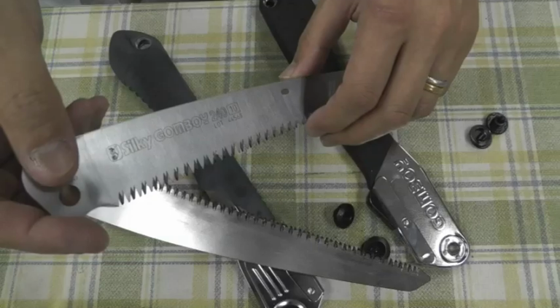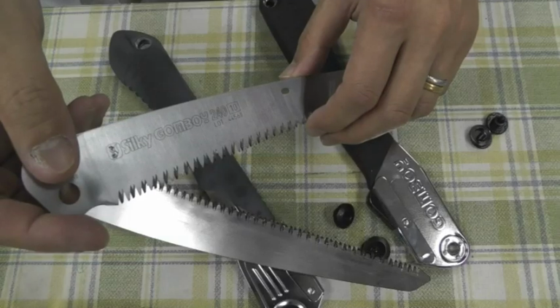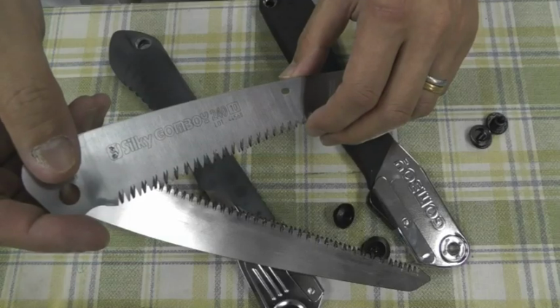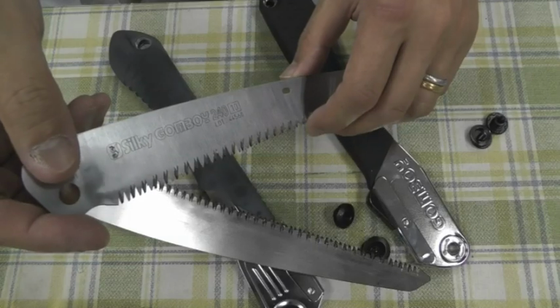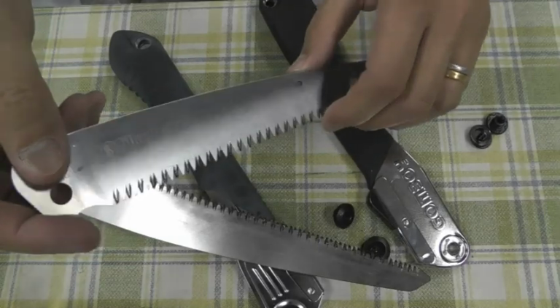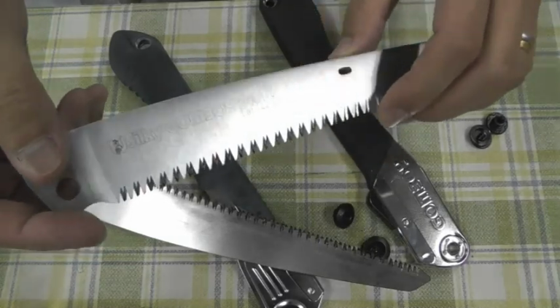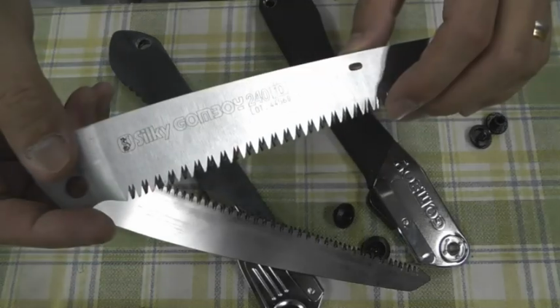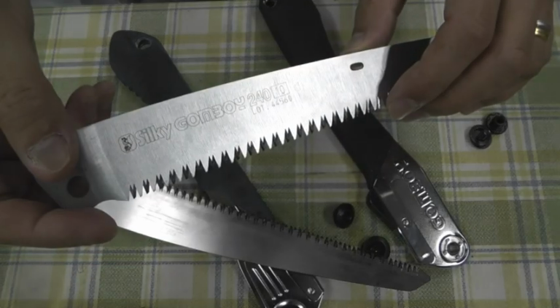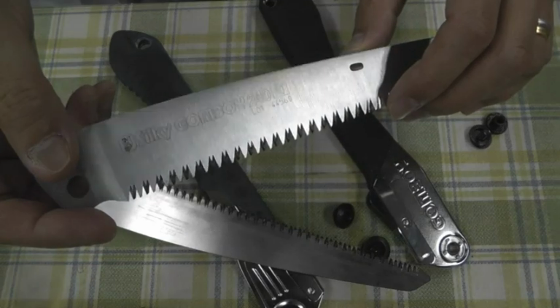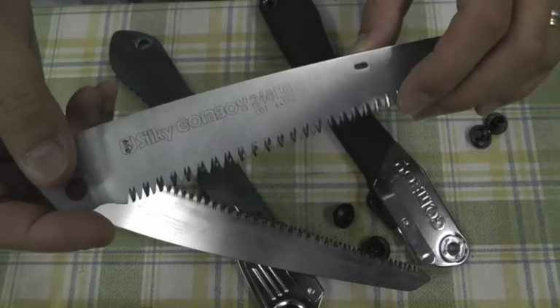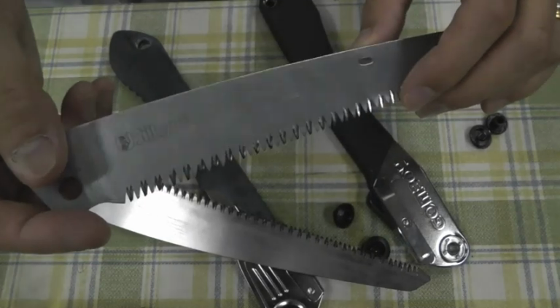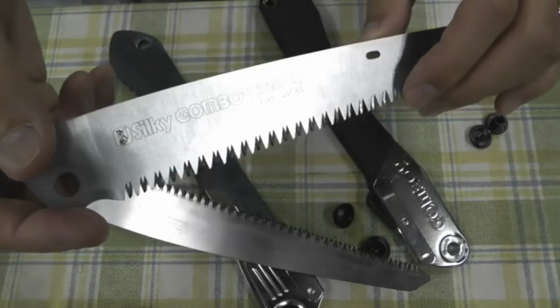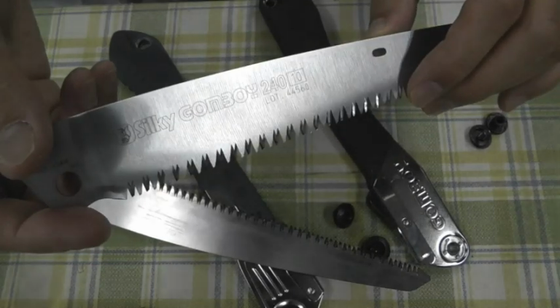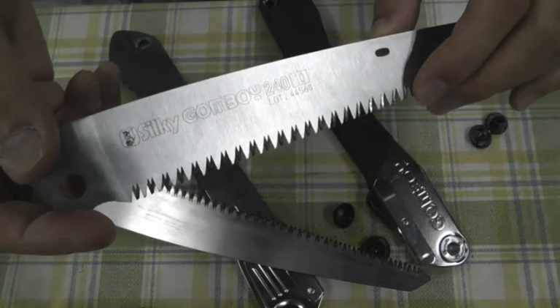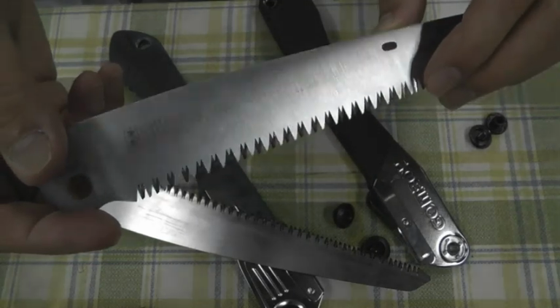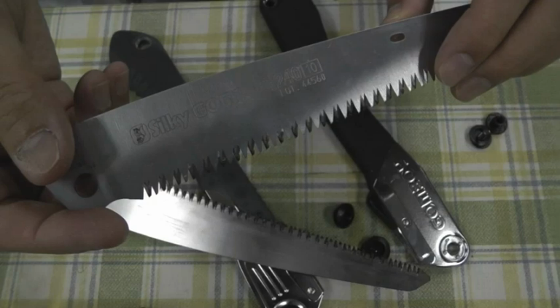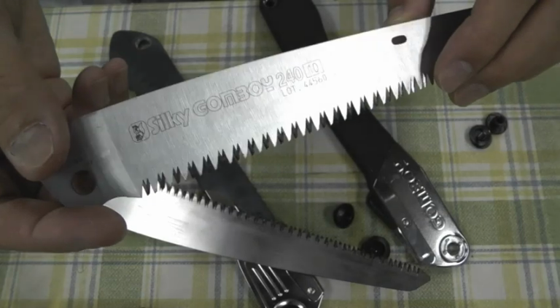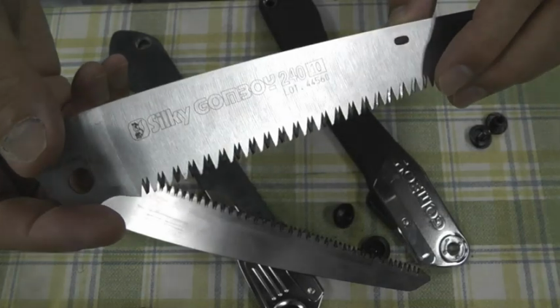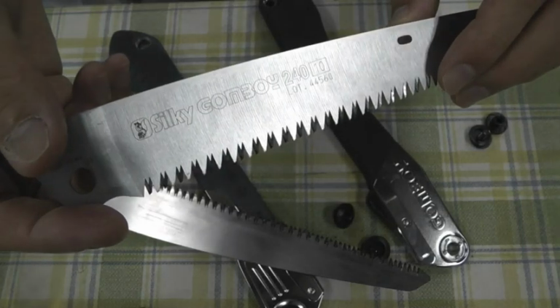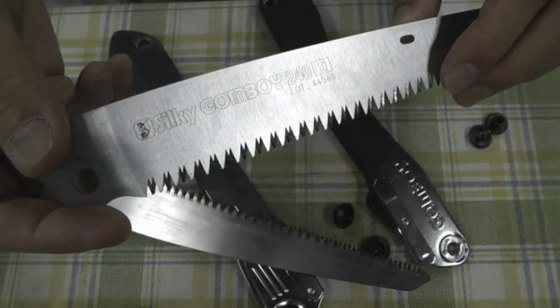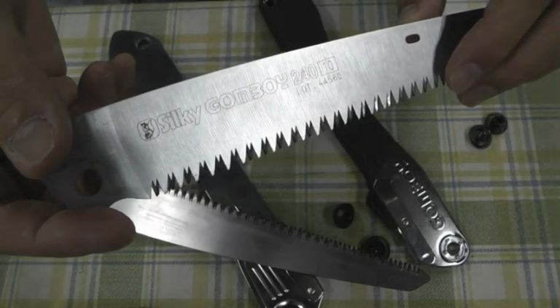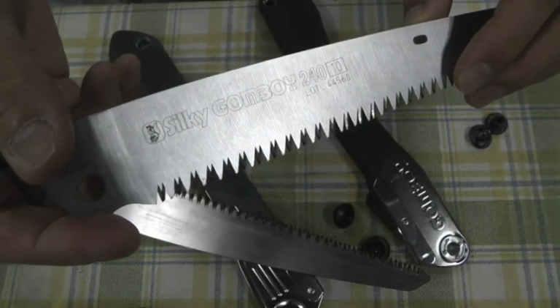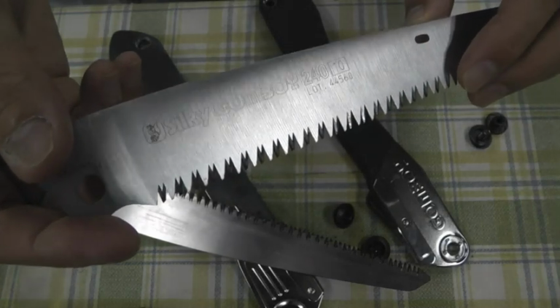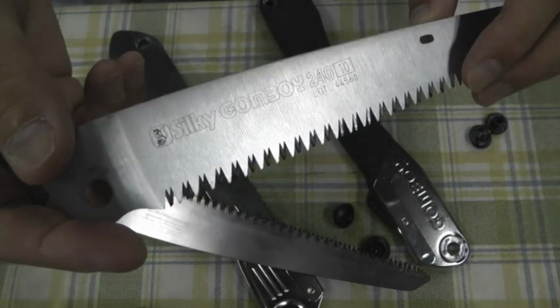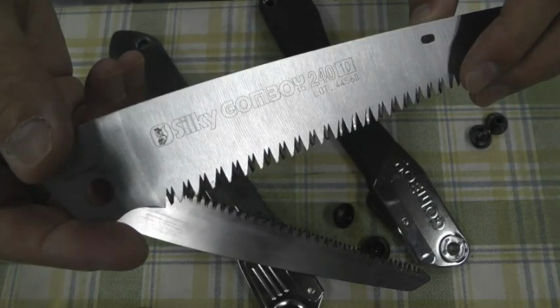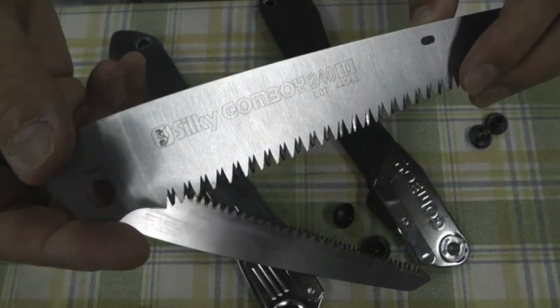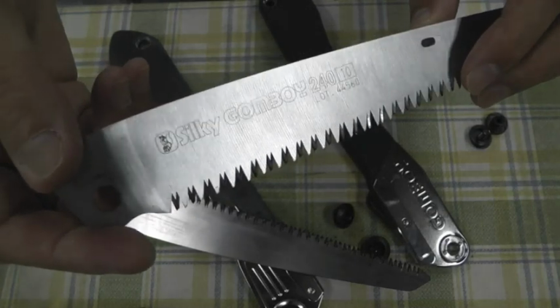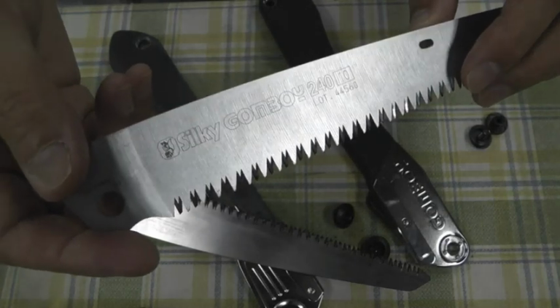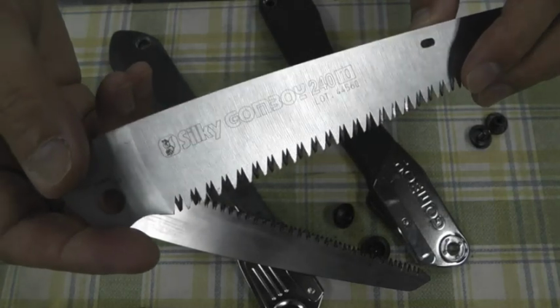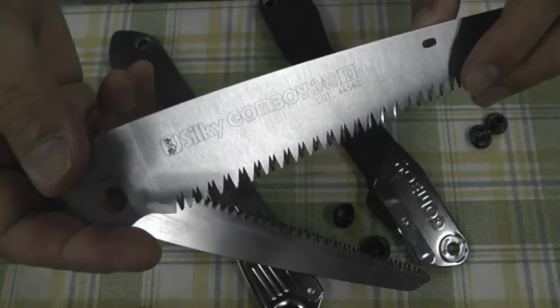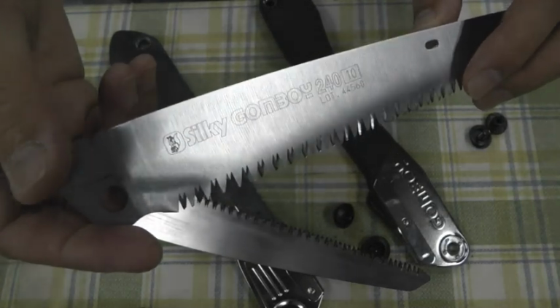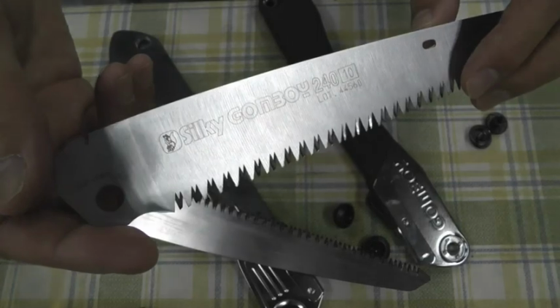Hello, woodcutting people. I figured out the silky saw blade secret.